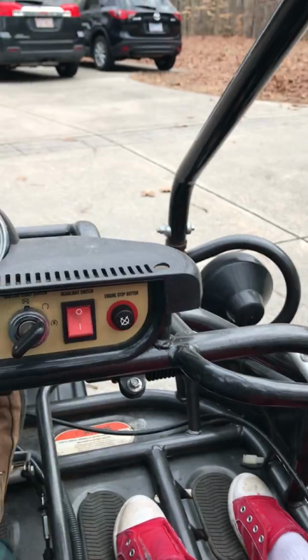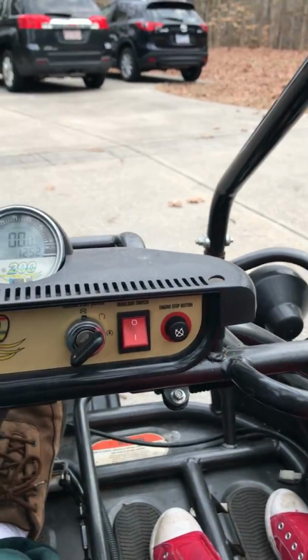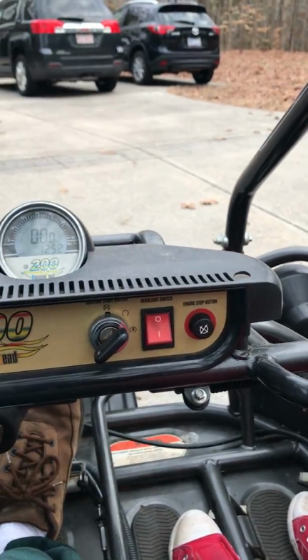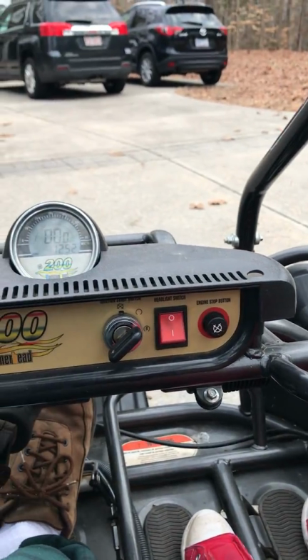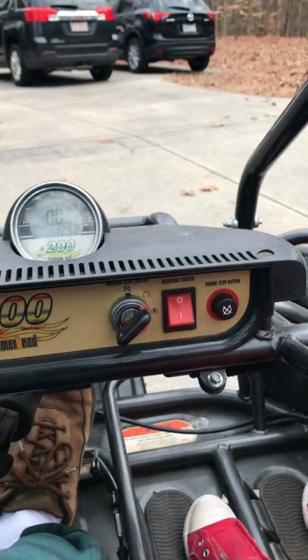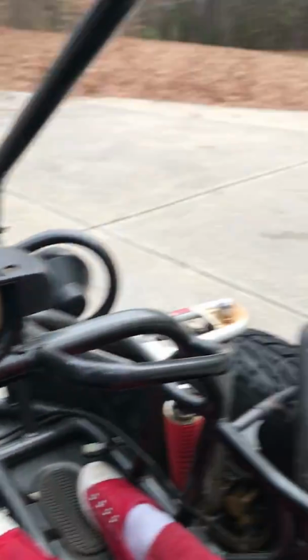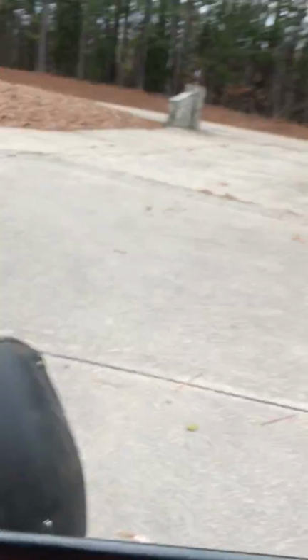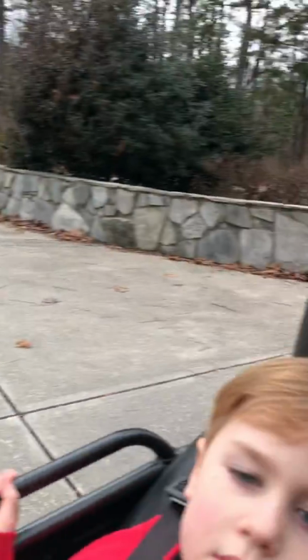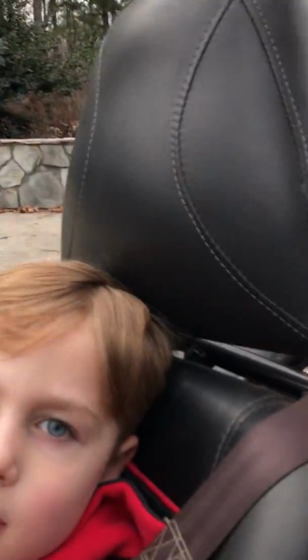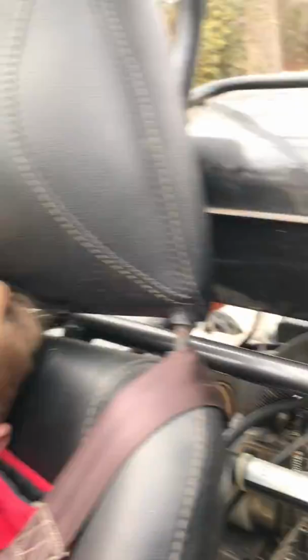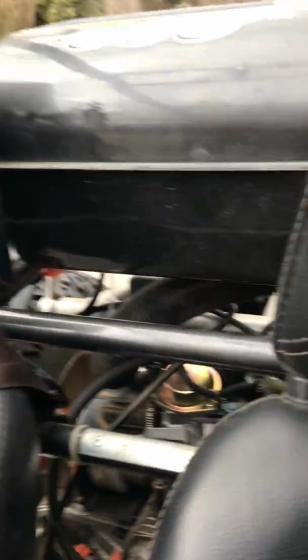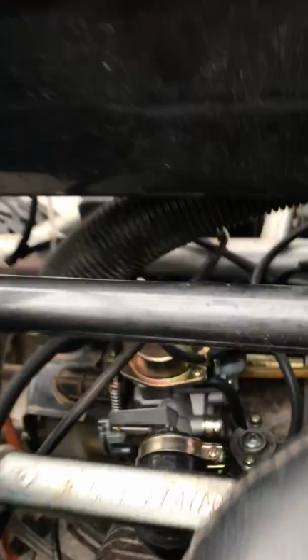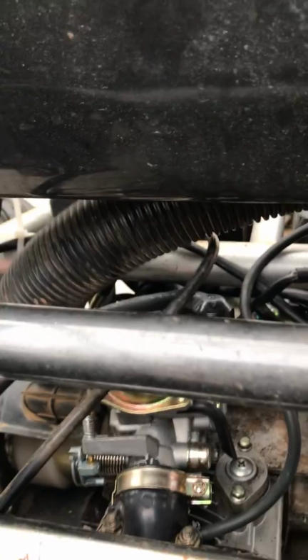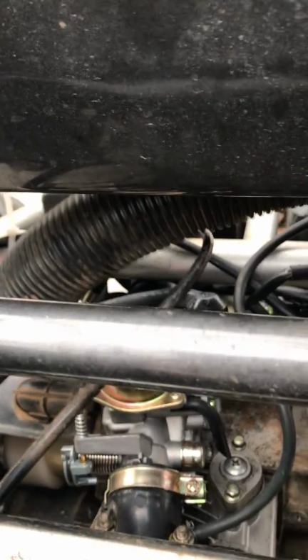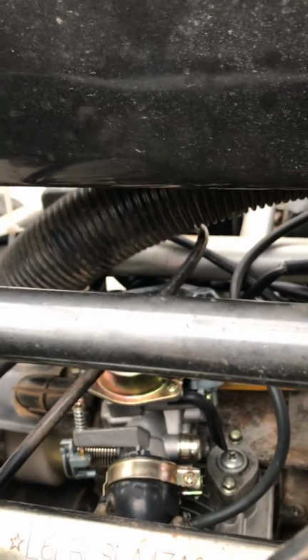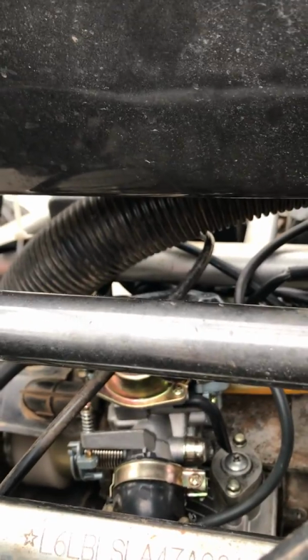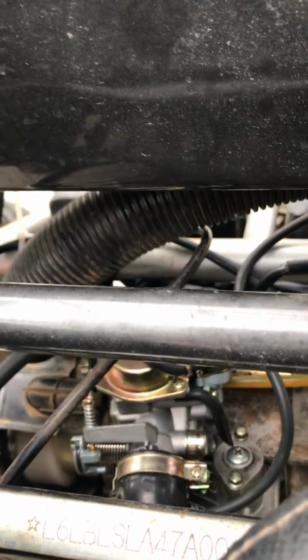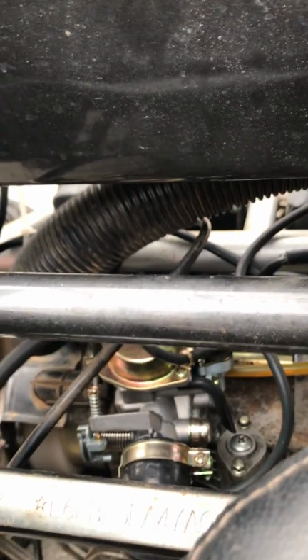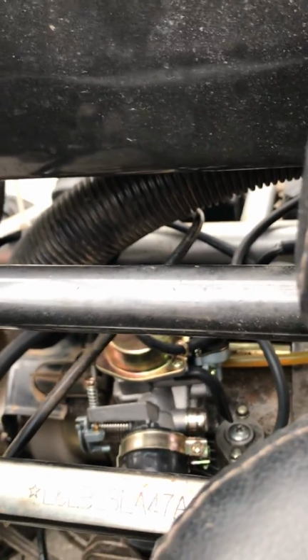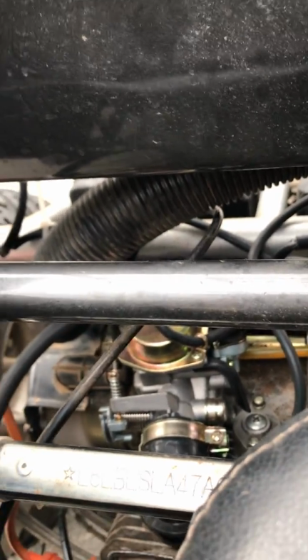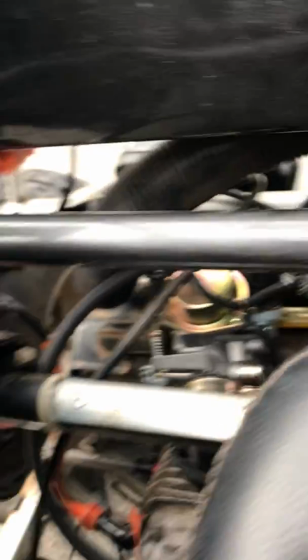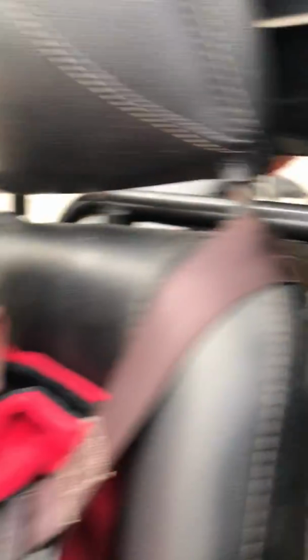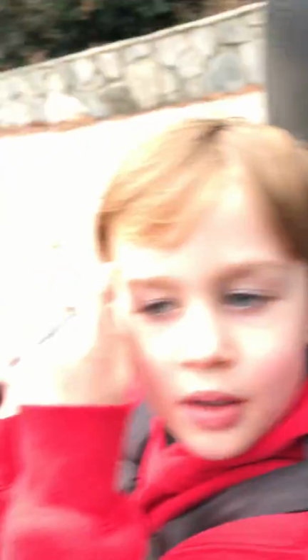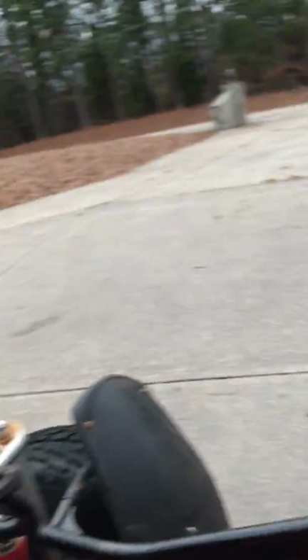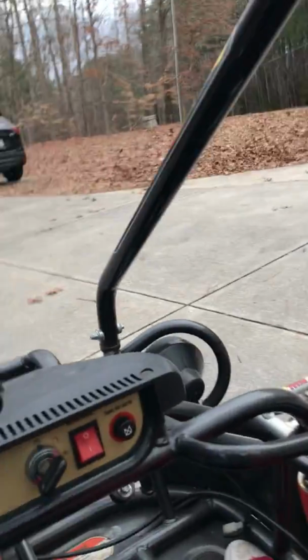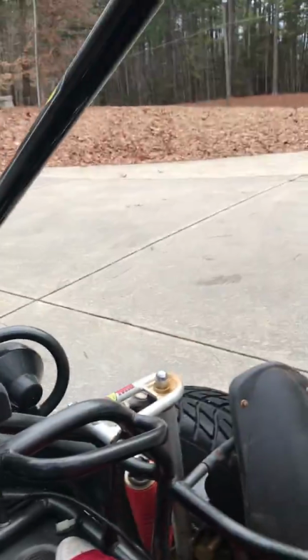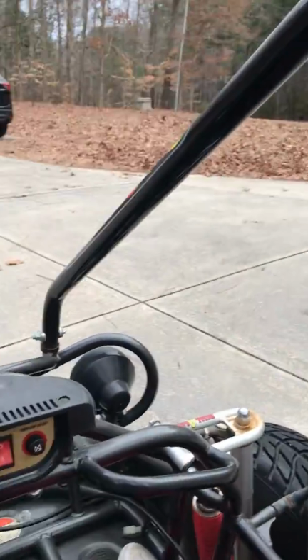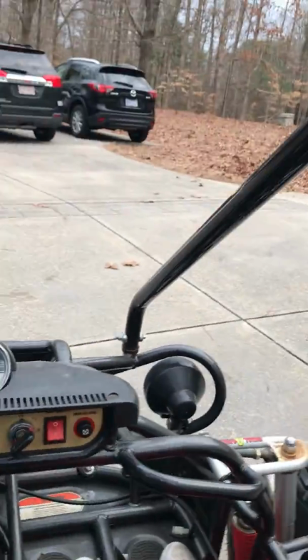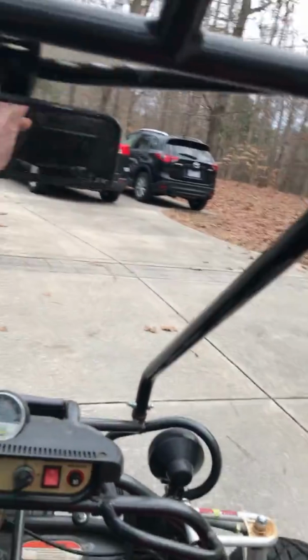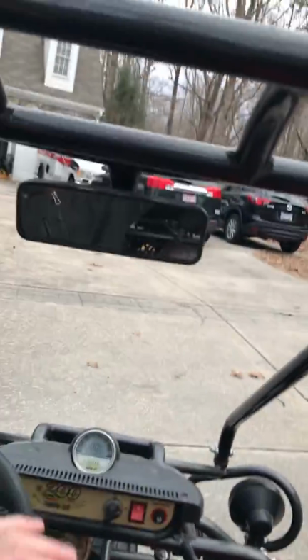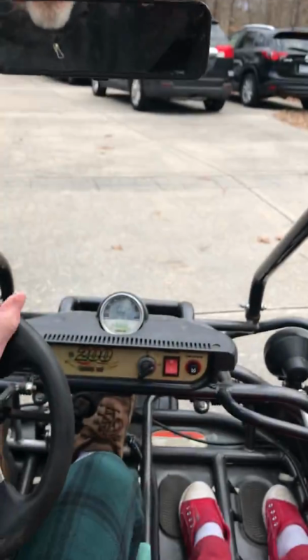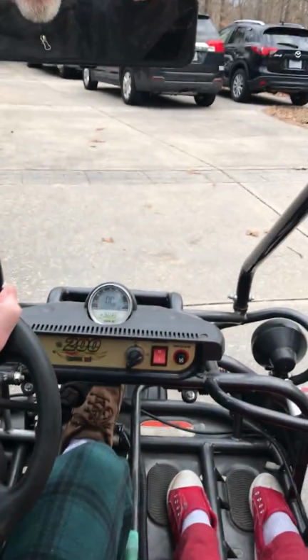Alright, so we started it, it's running. We'll just go over the yard a little bit — we're going through the break-in period, but we'll take a quick run around the yard.